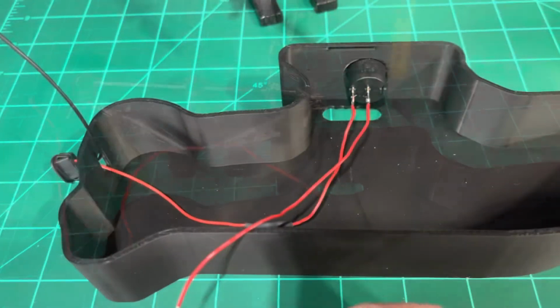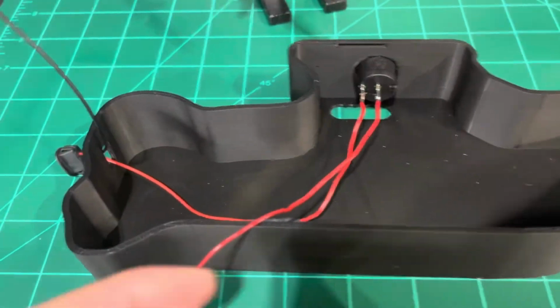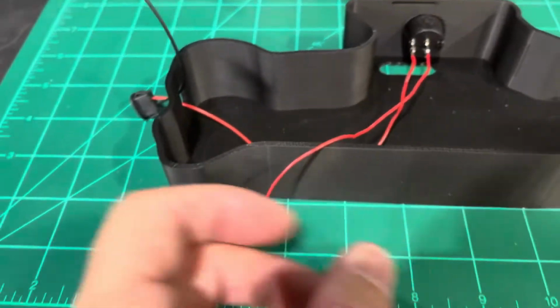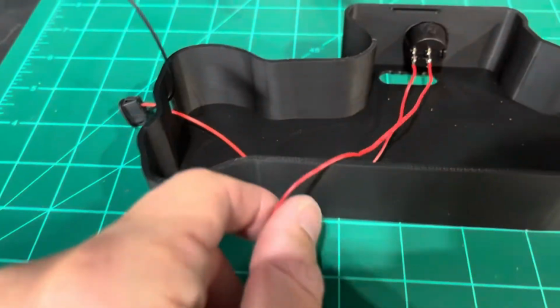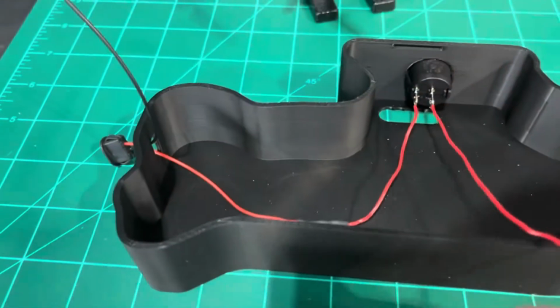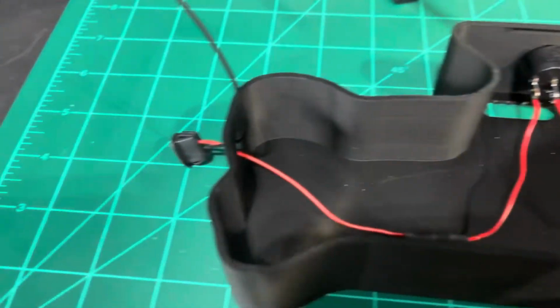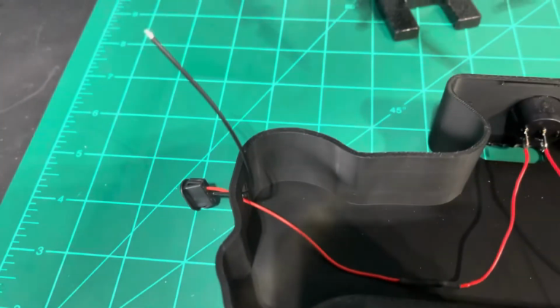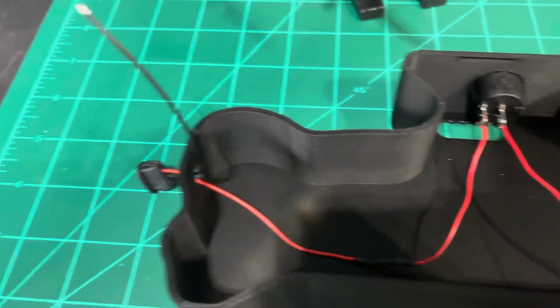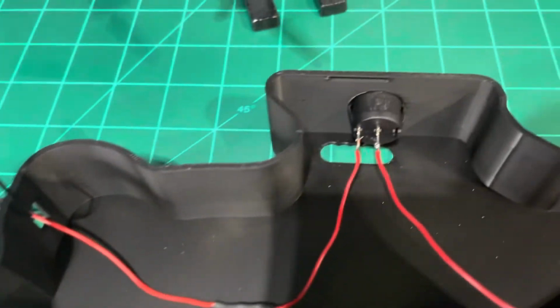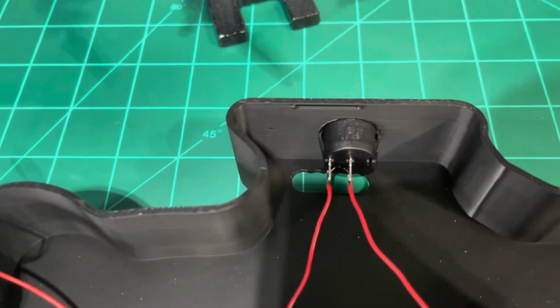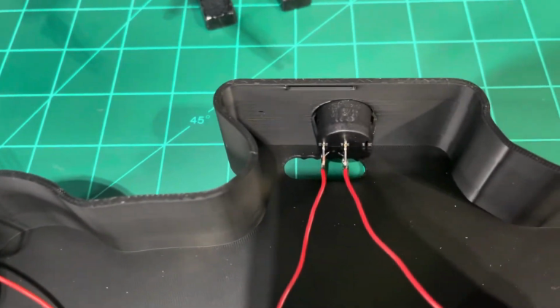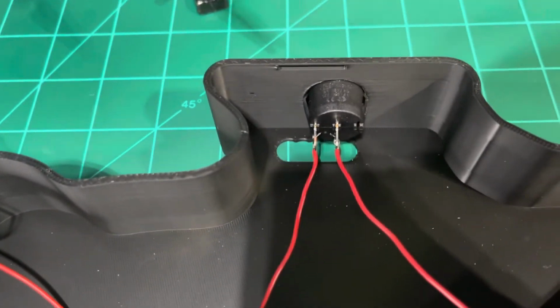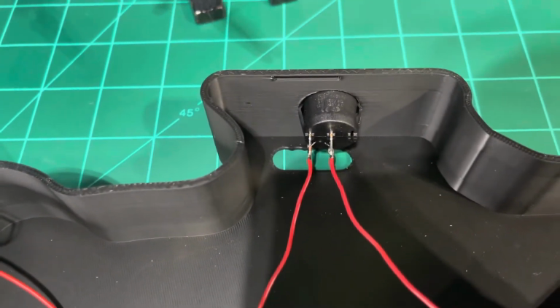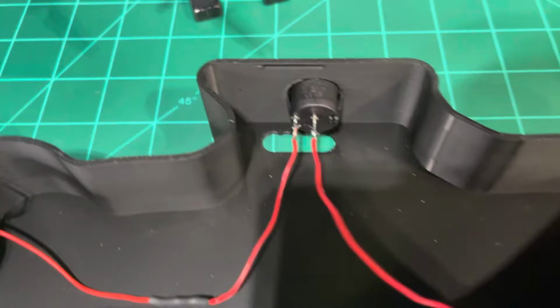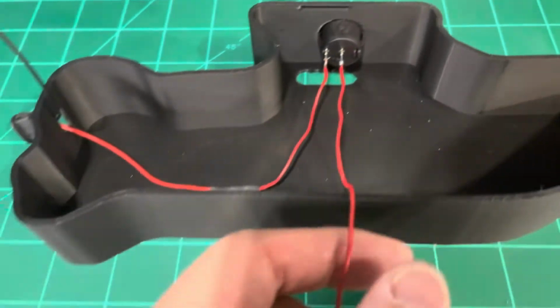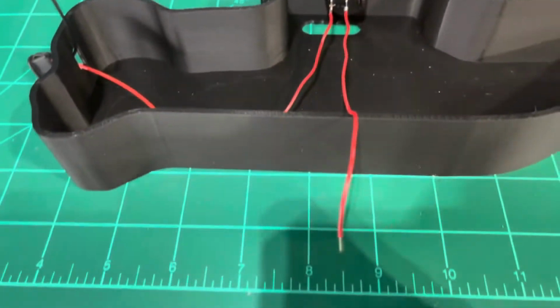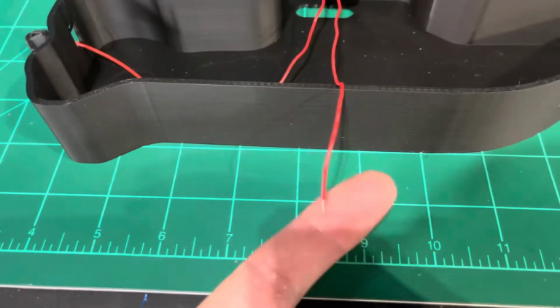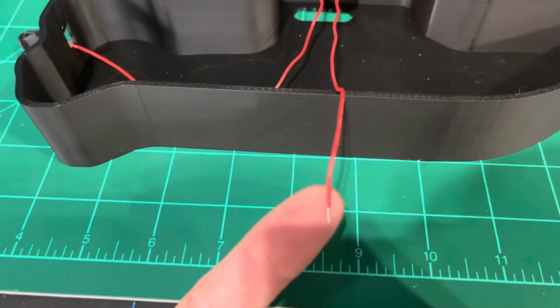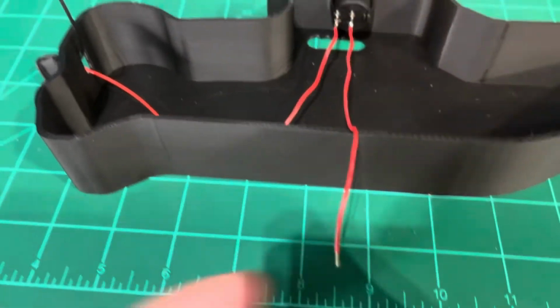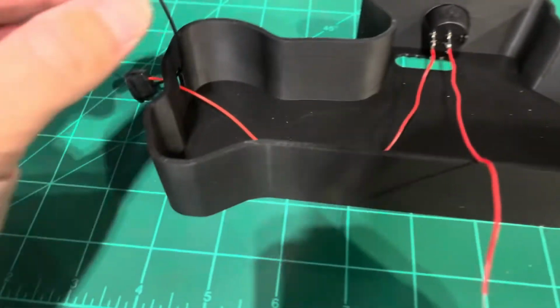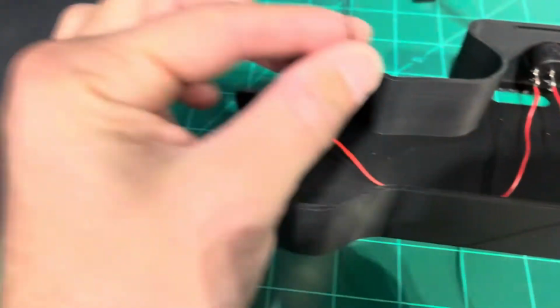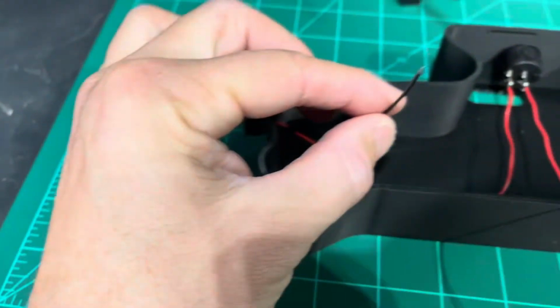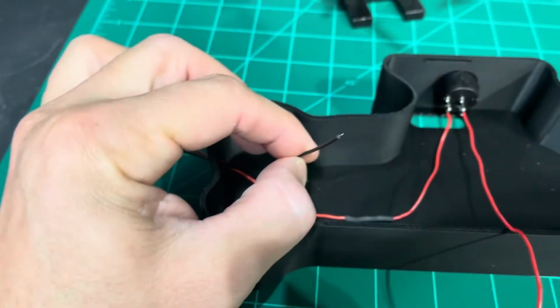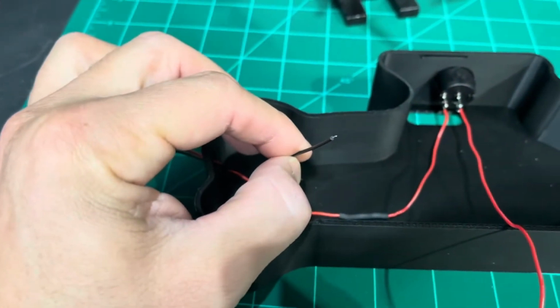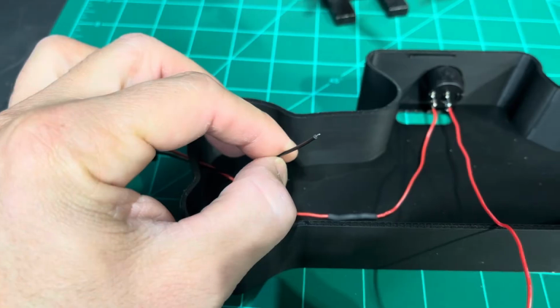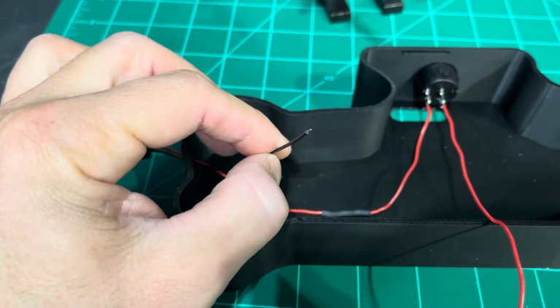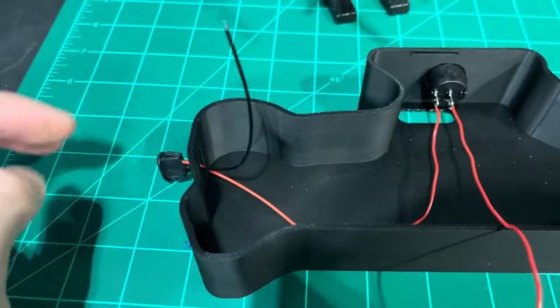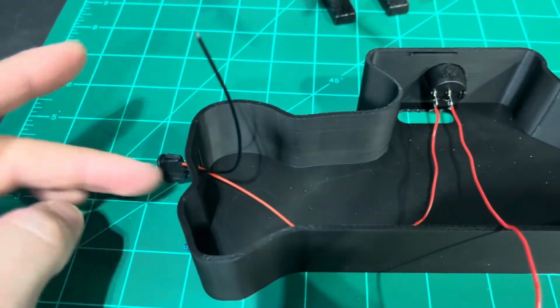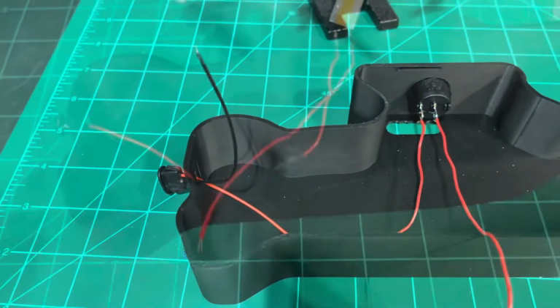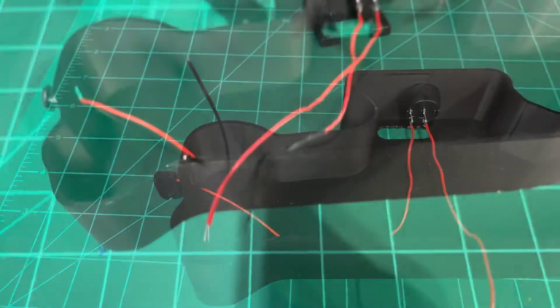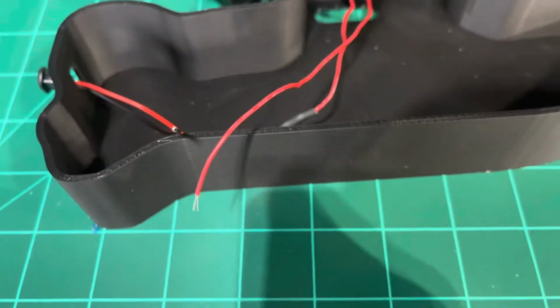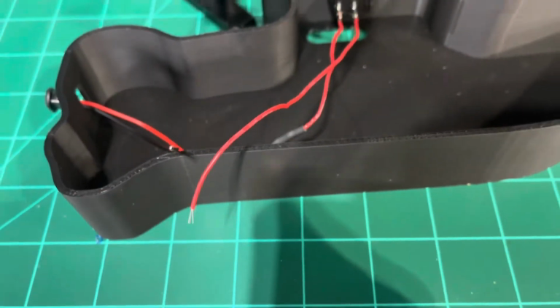Now you can see what I've done. I have from the USB-C to the switch, to a little stub out right here, and then the other side of the switch, or side of the USB. I'll go ahead and solder my wires on.